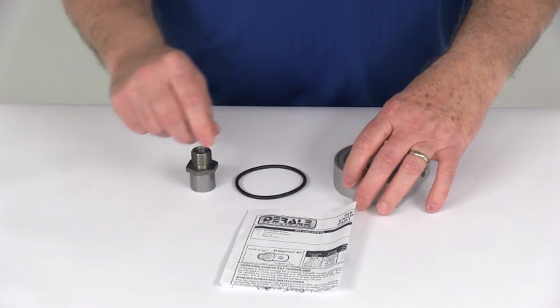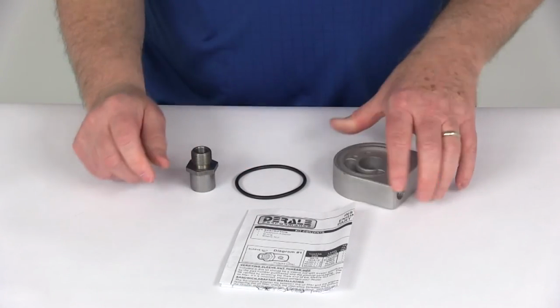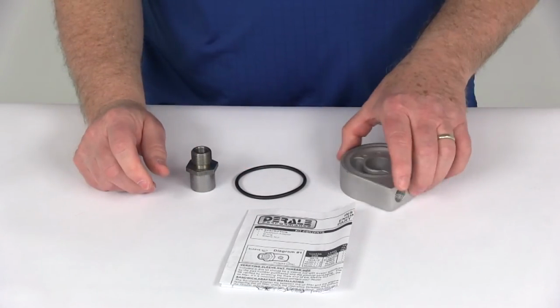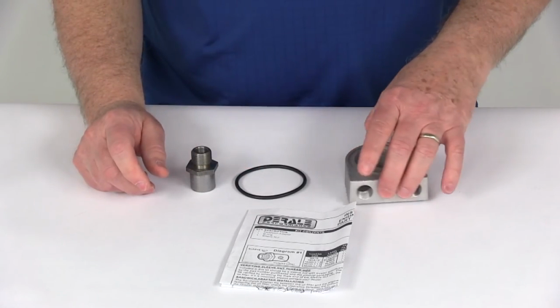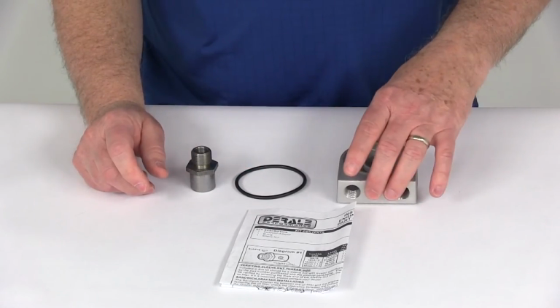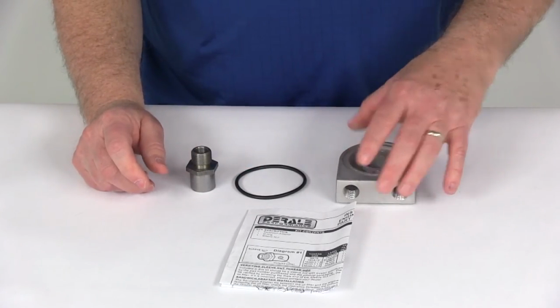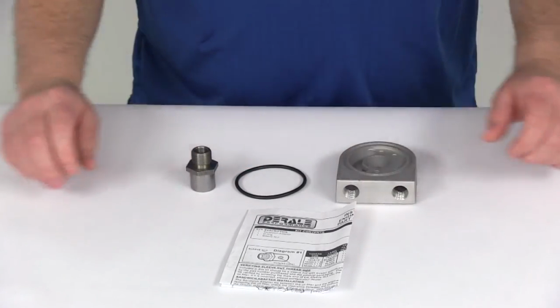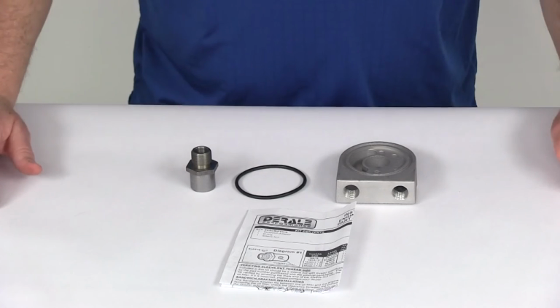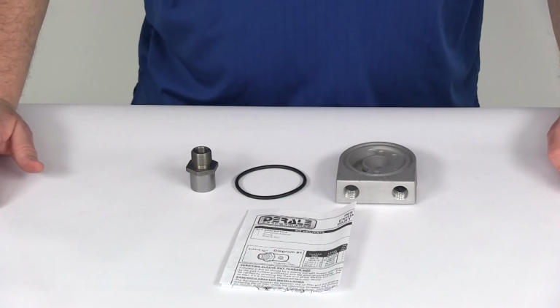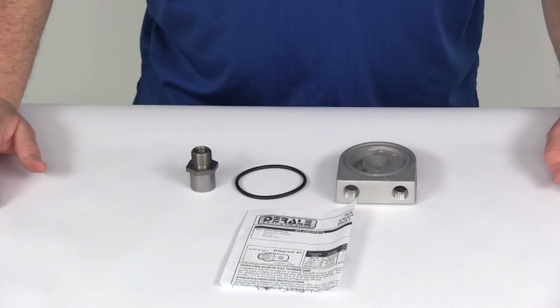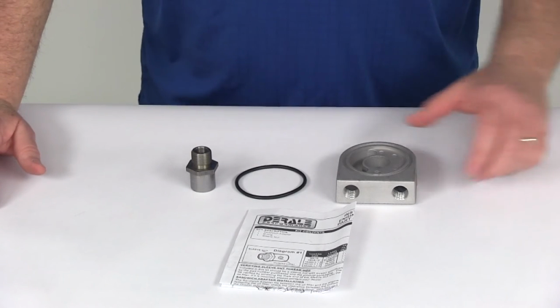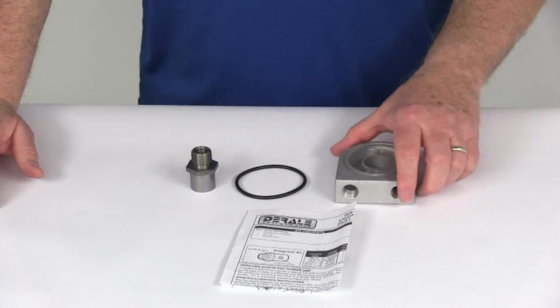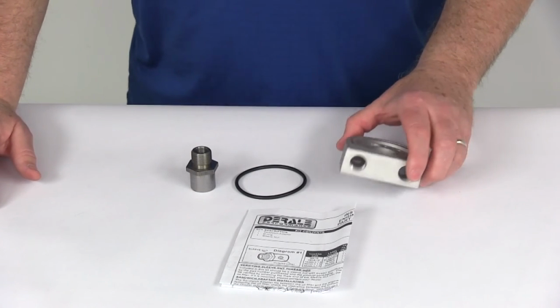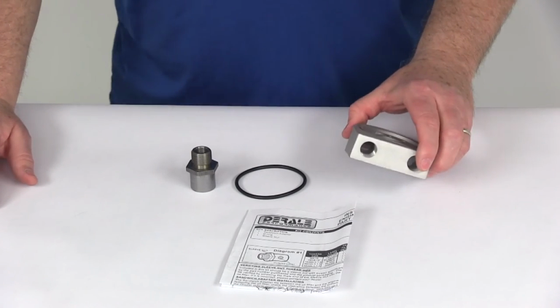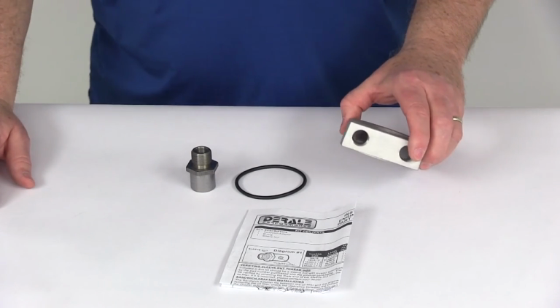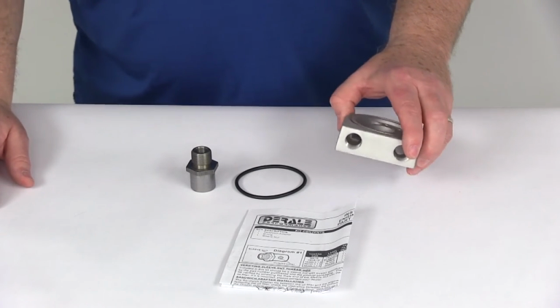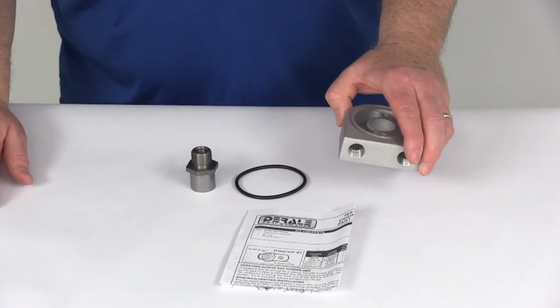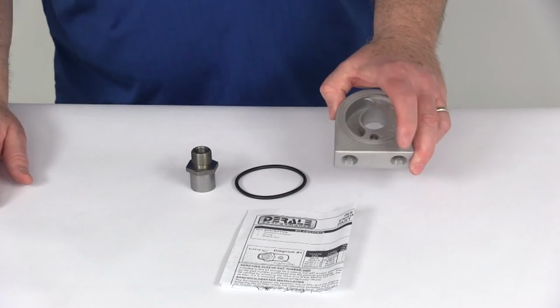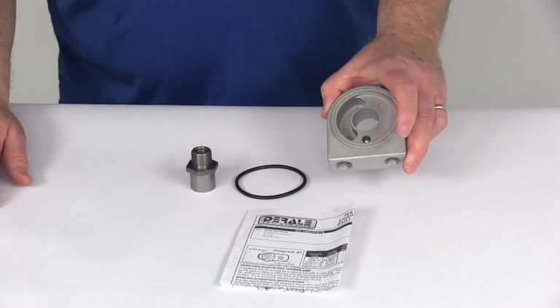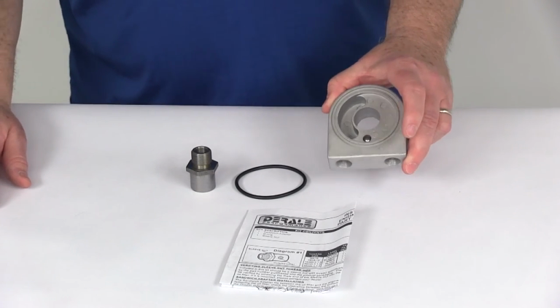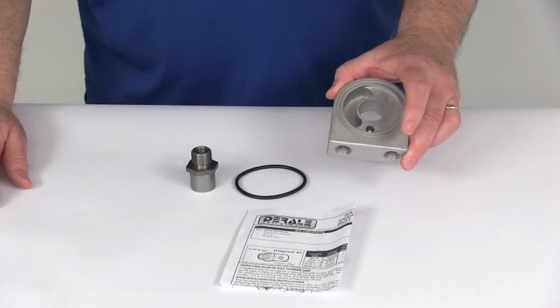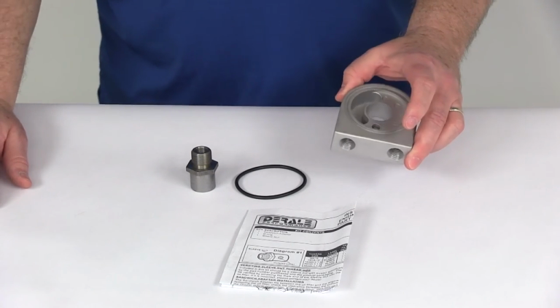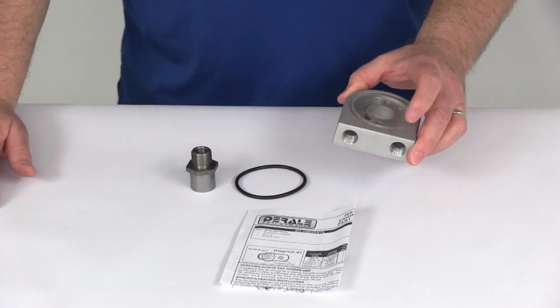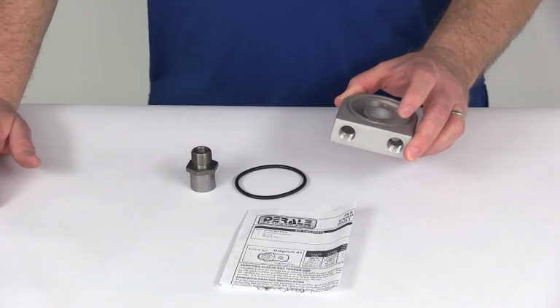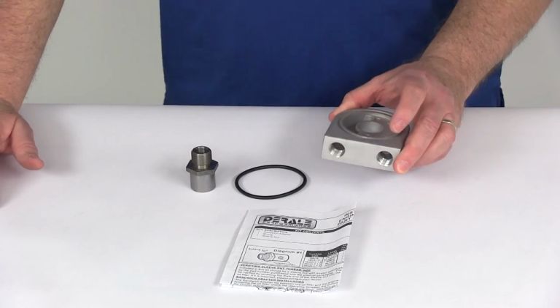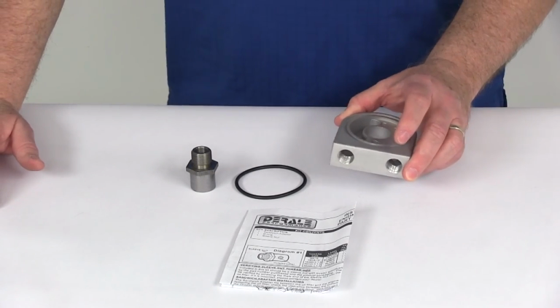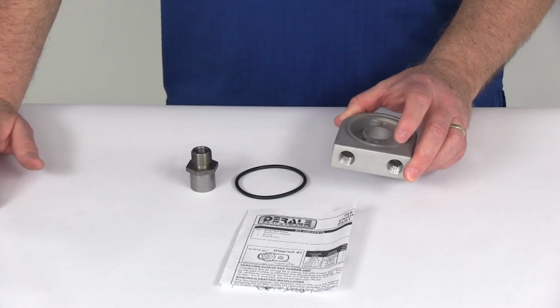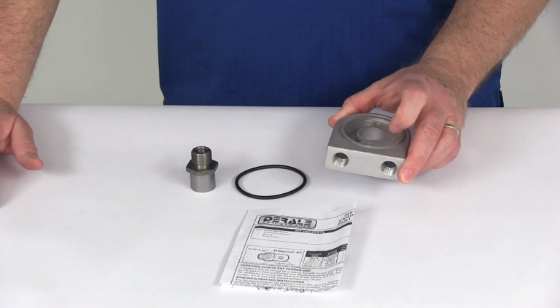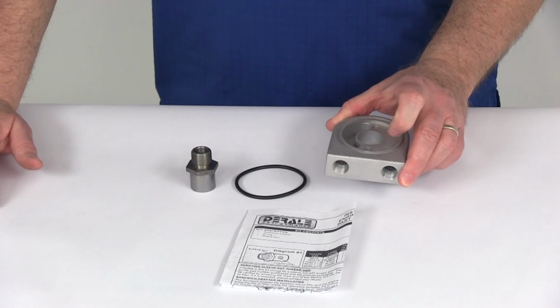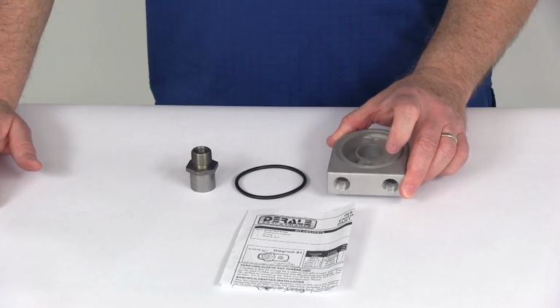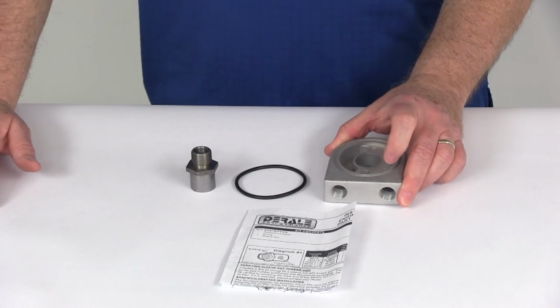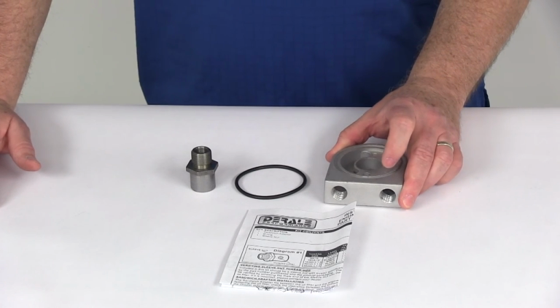That should do it for the review of the Durali low-profile sandwich adapter. This one has the 20 by 1.5 millimeter engine filter thread size.